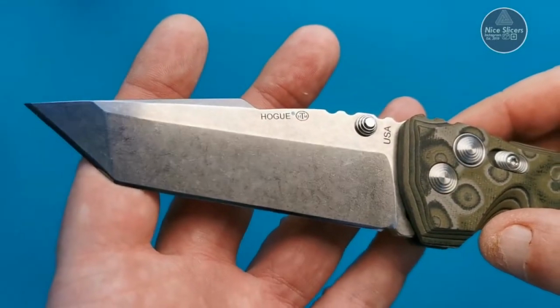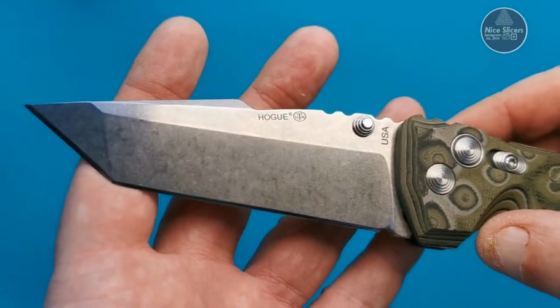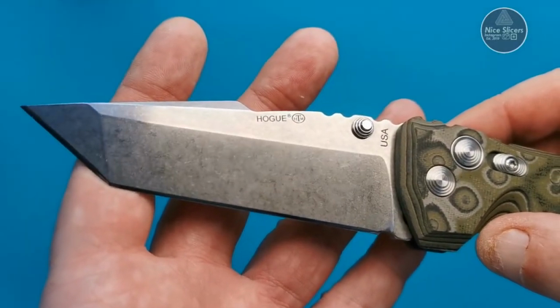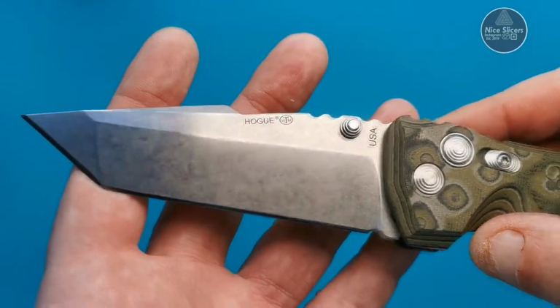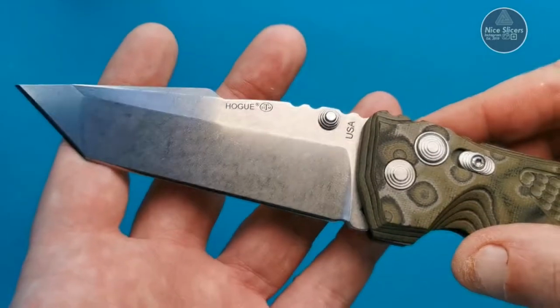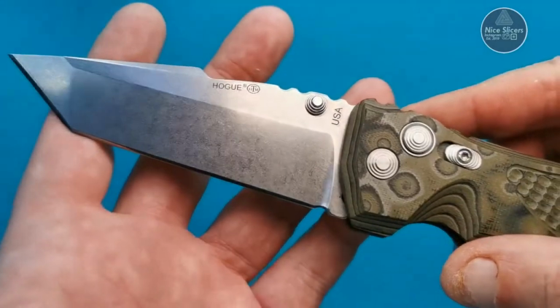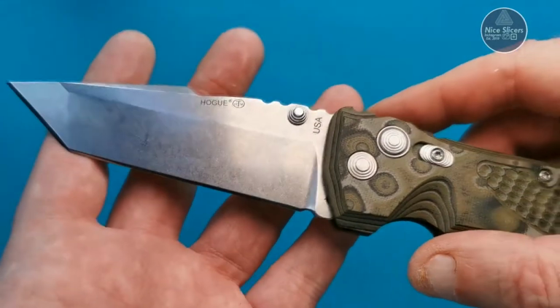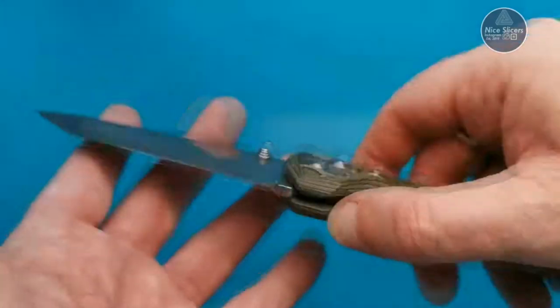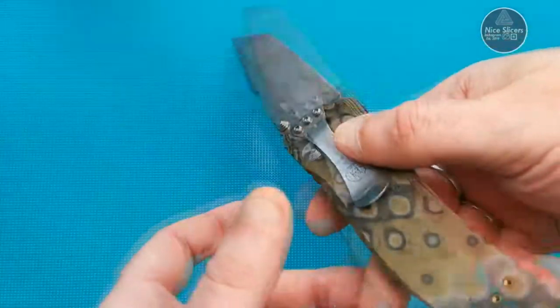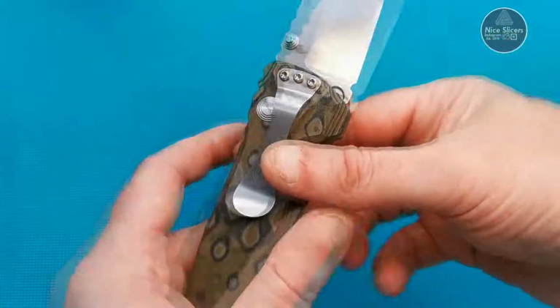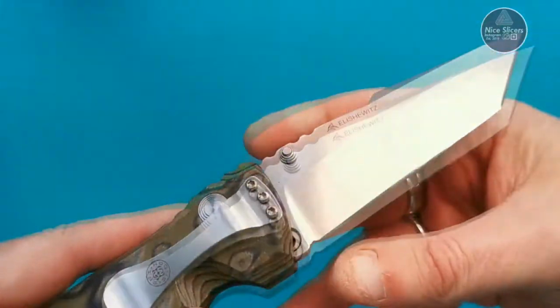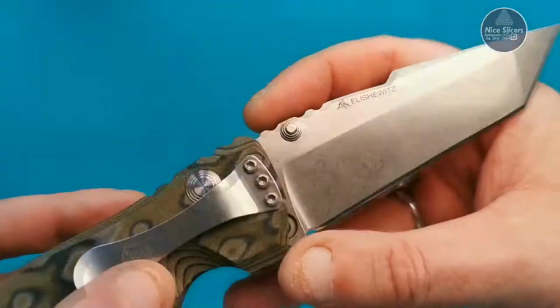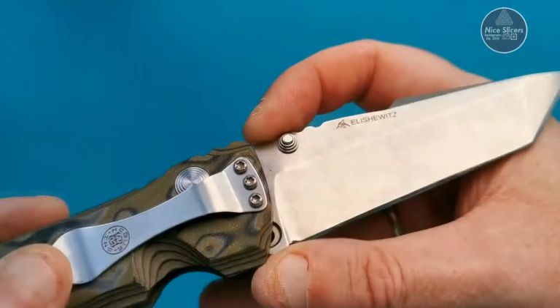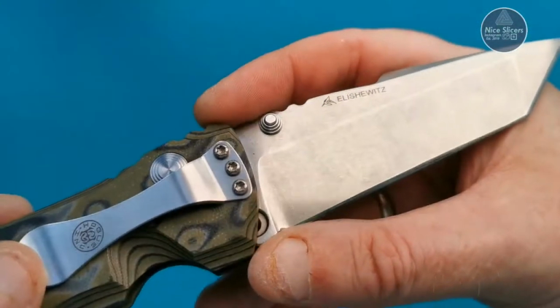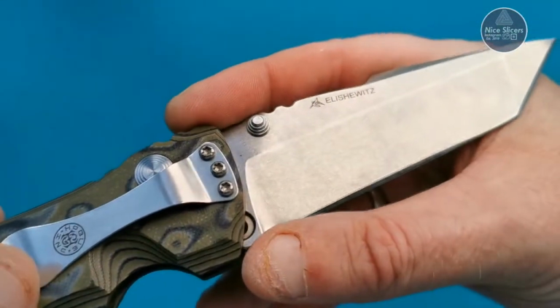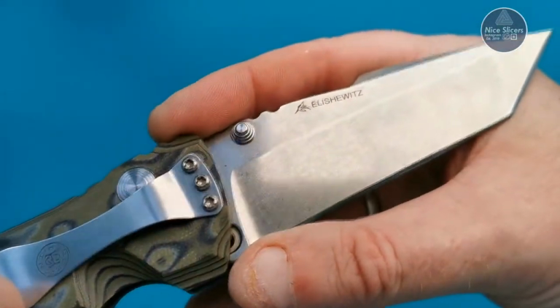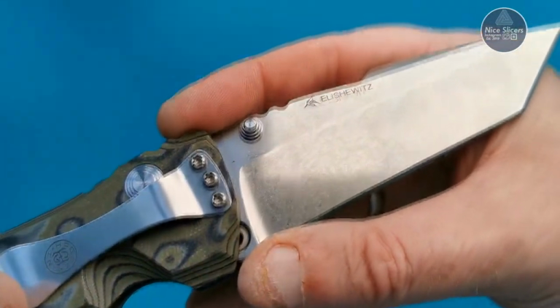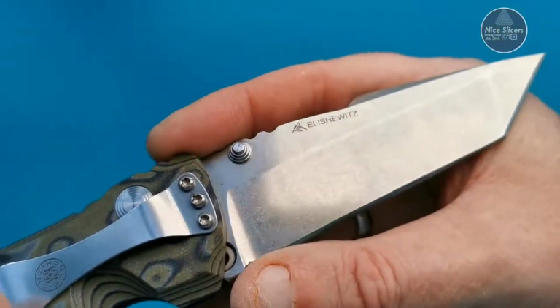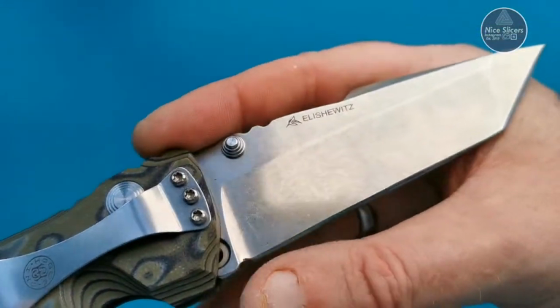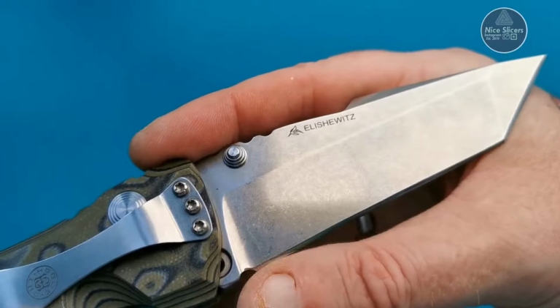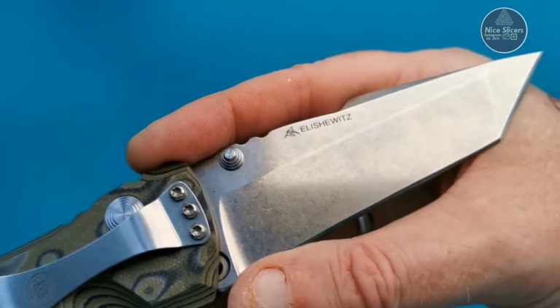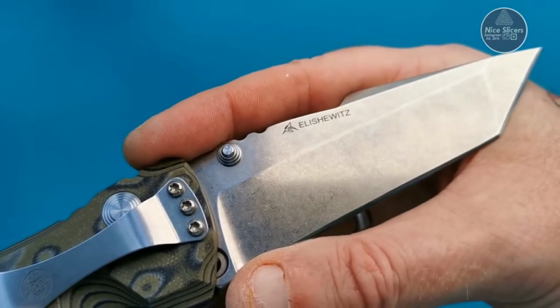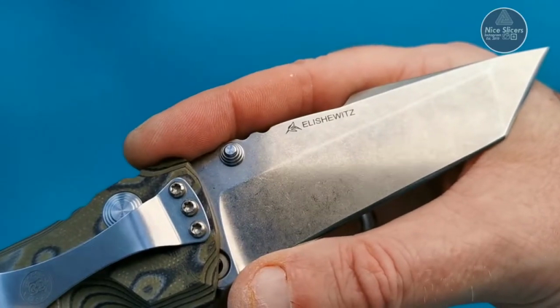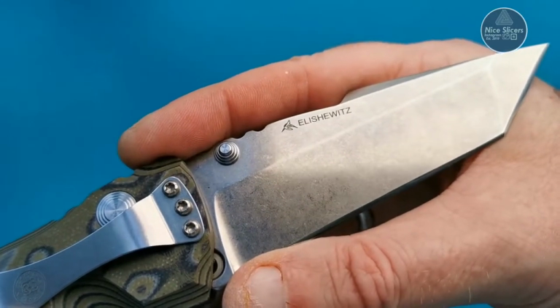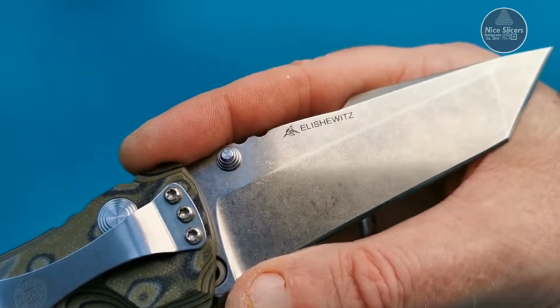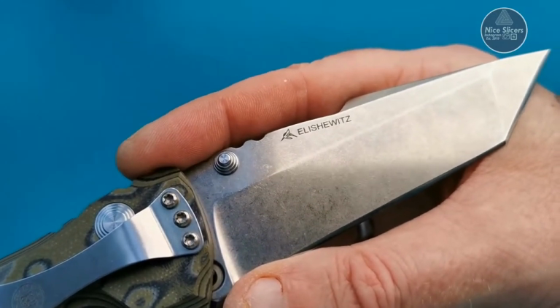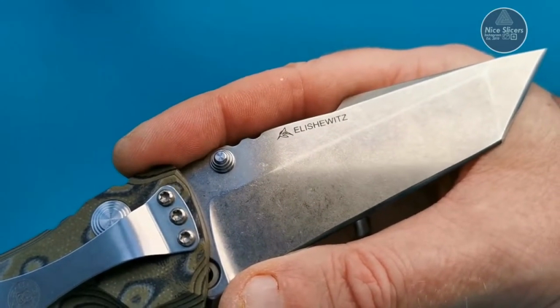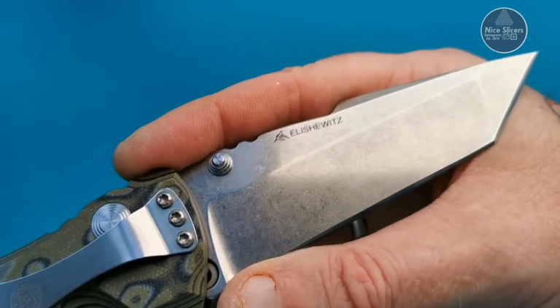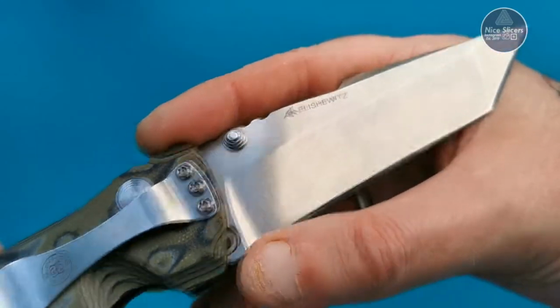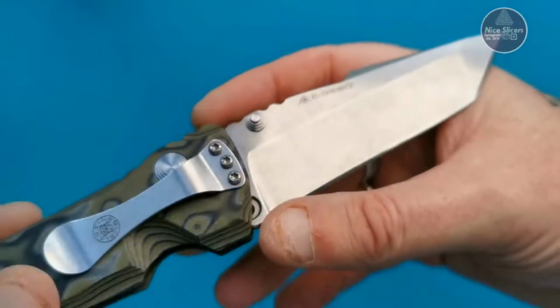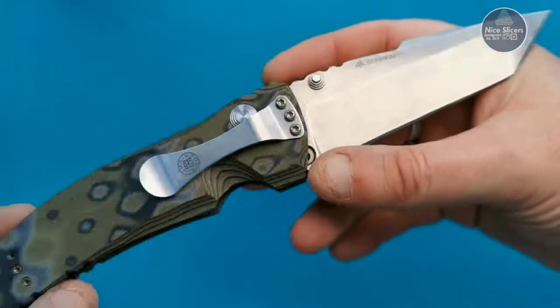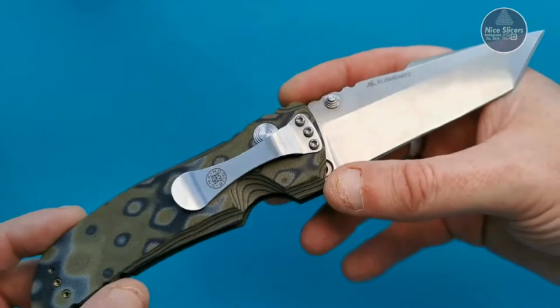The blade markings — it's got Hogue on it, the maker's mark, and USA on the other side. It's also got Mr. Elisha Witcher's maker's mark — he designed this knife.